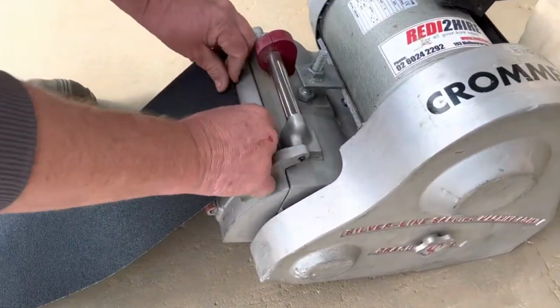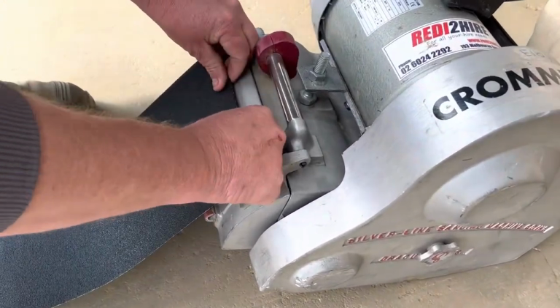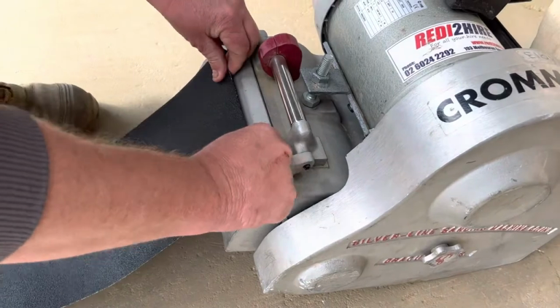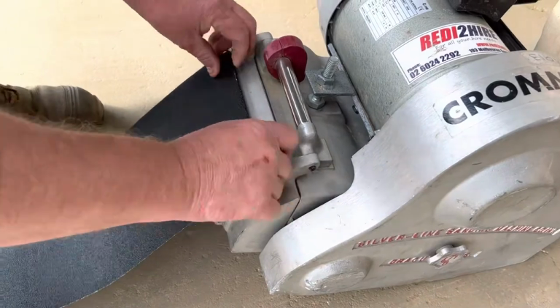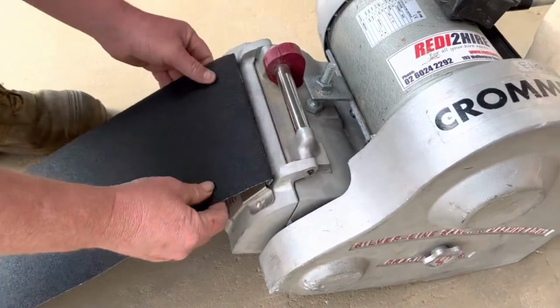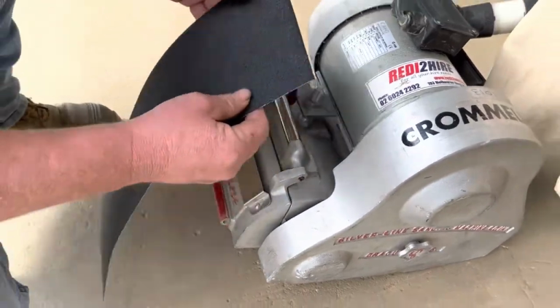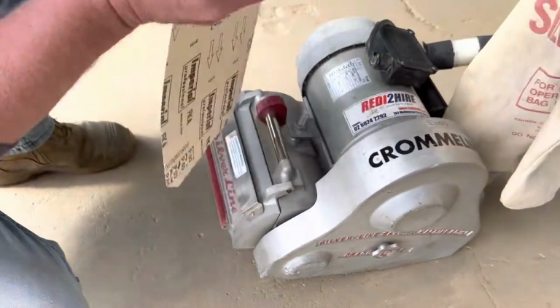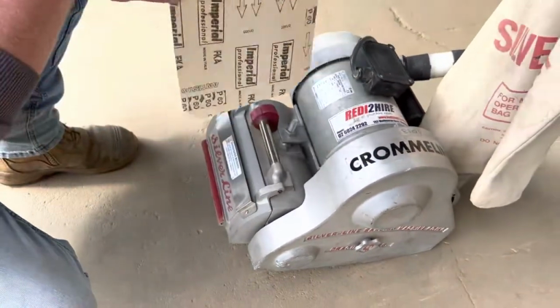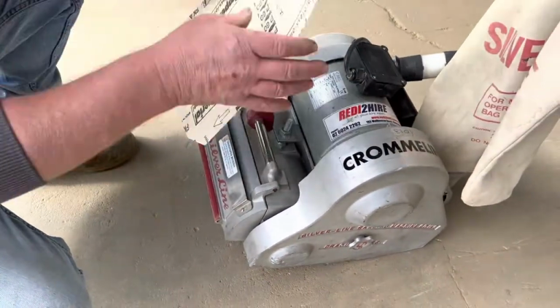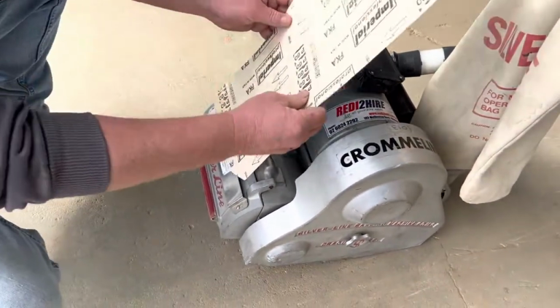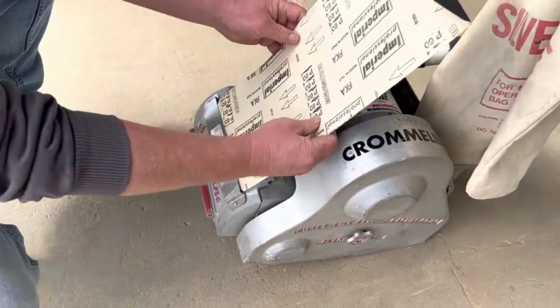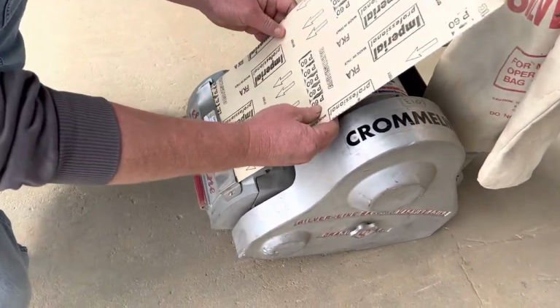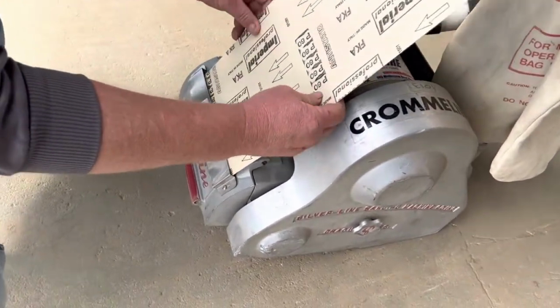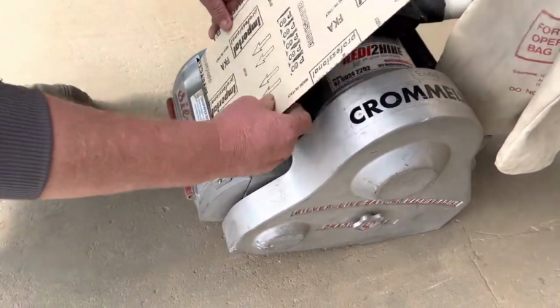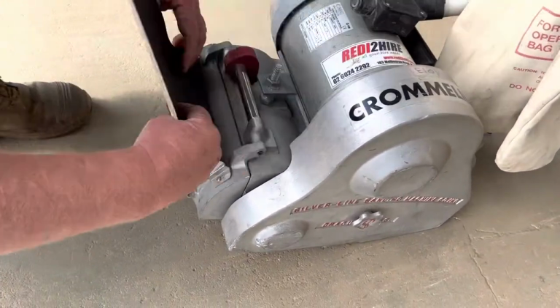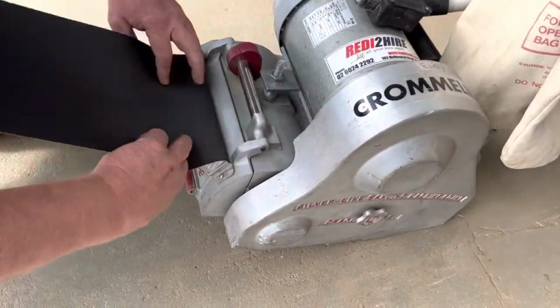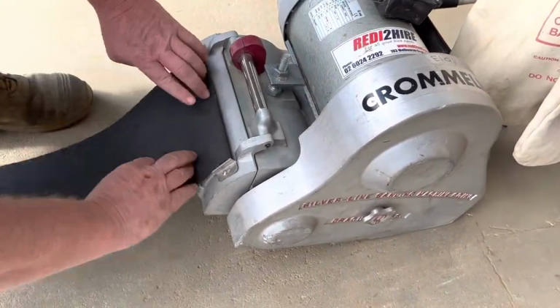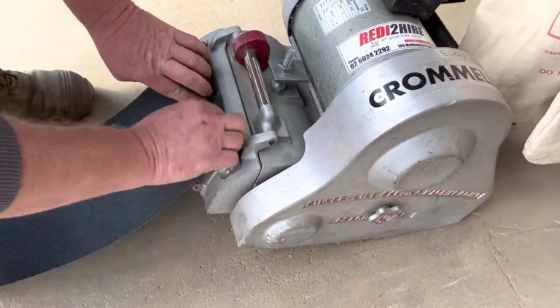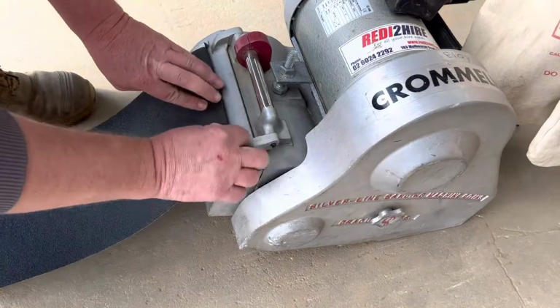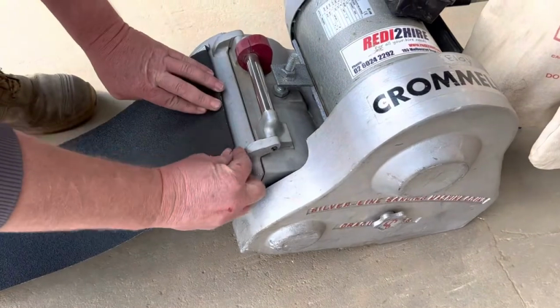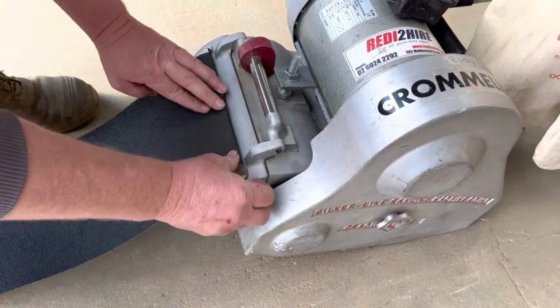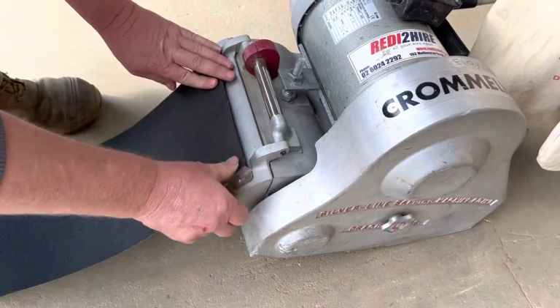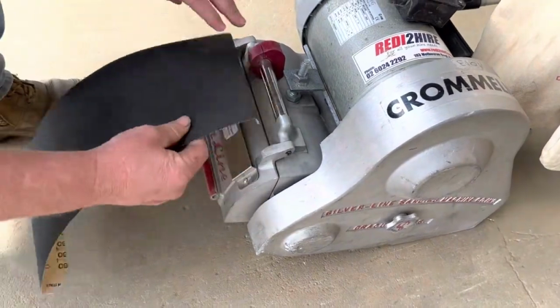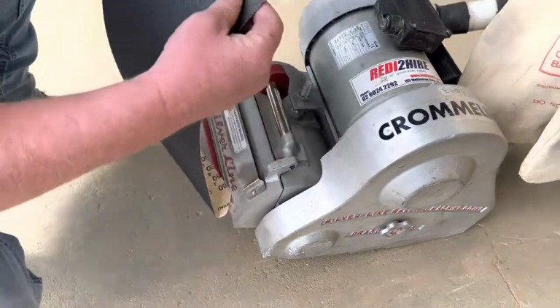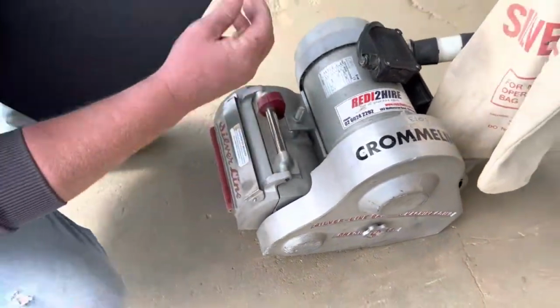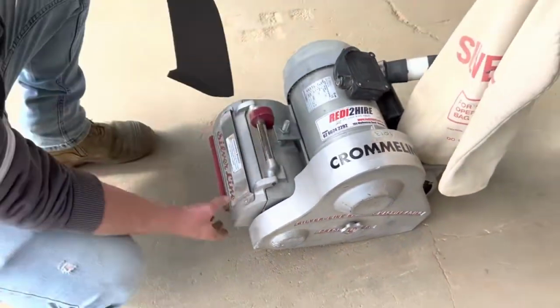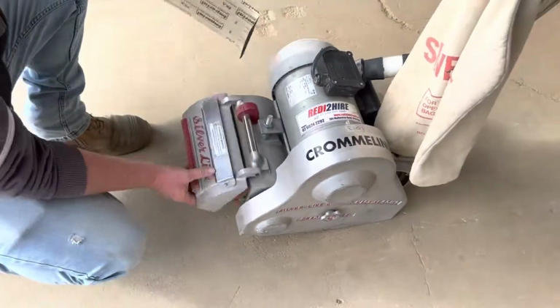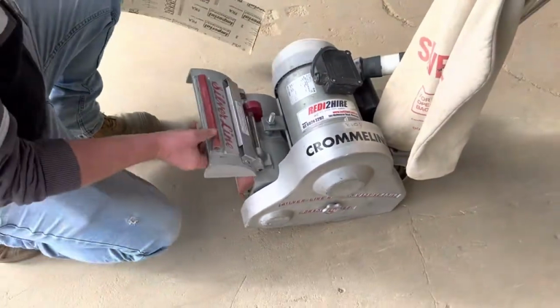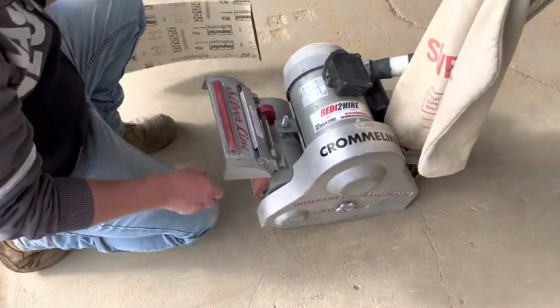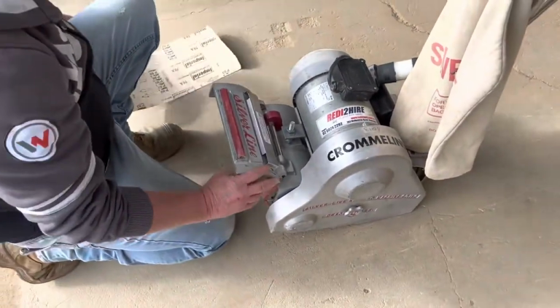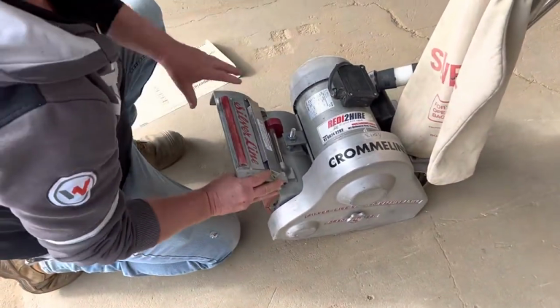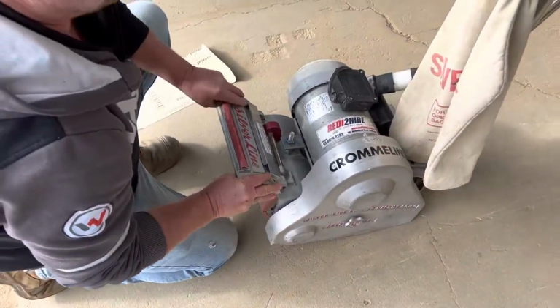Turn it round, go to the other side, fold it over, open that, lay the machine back.